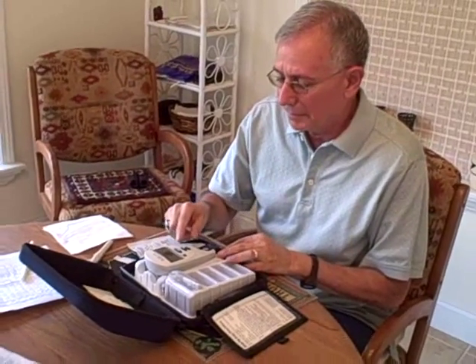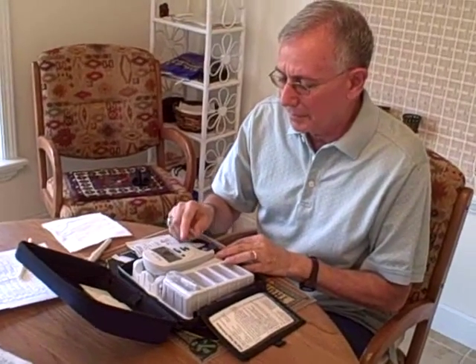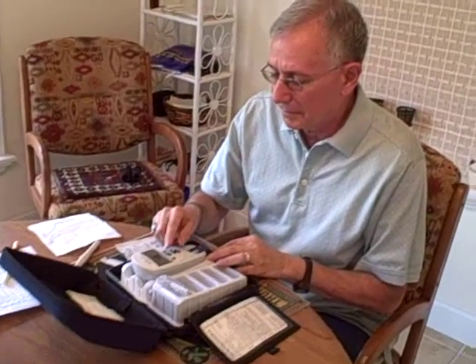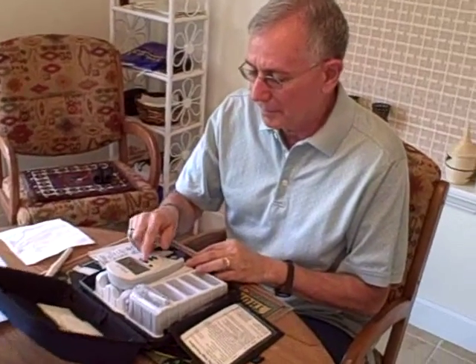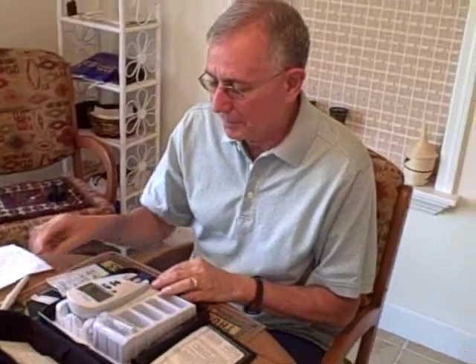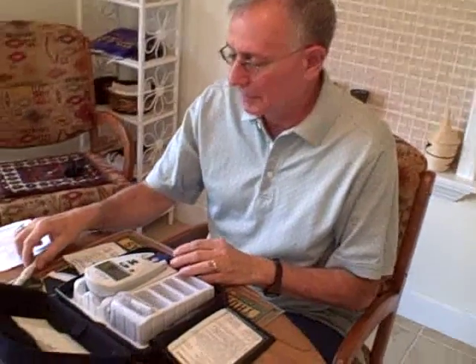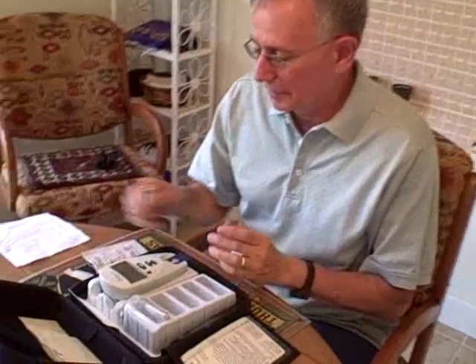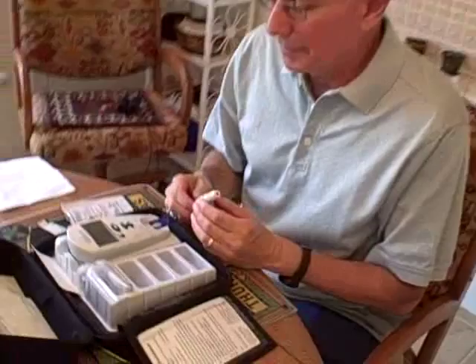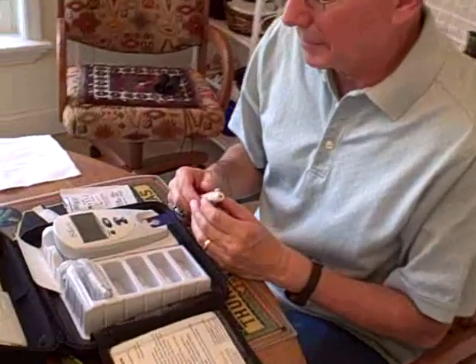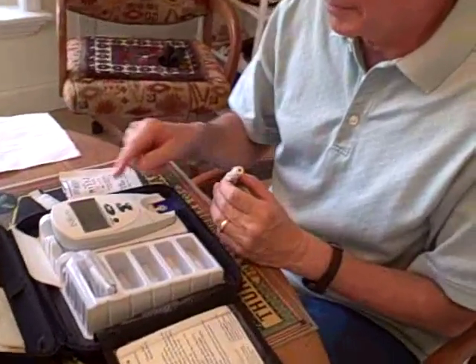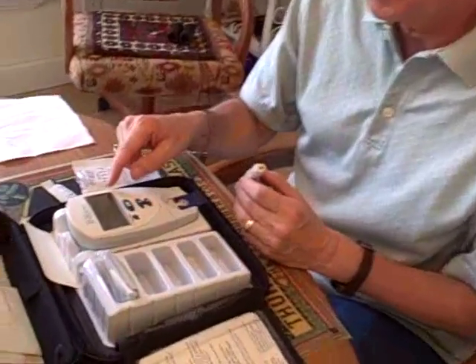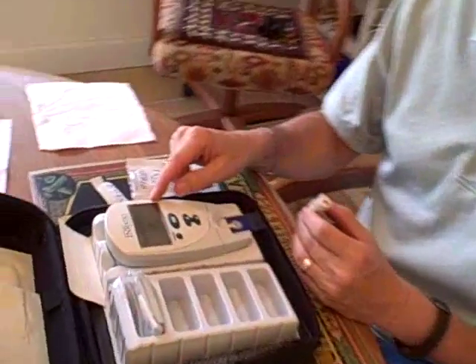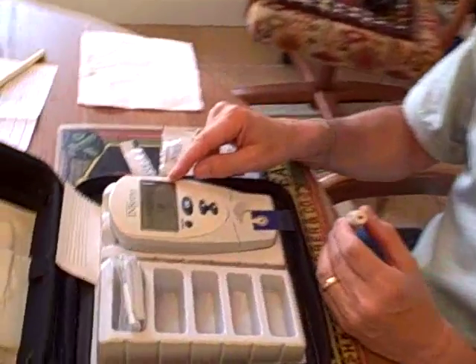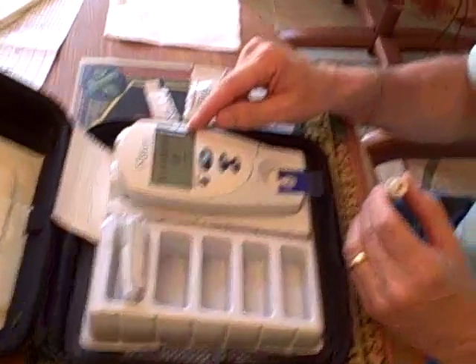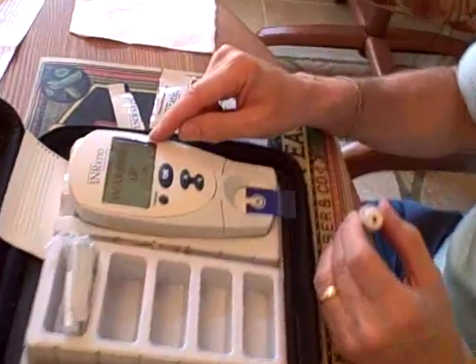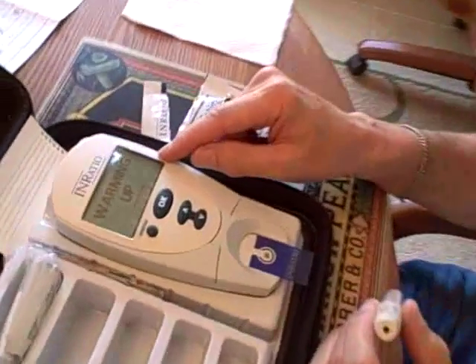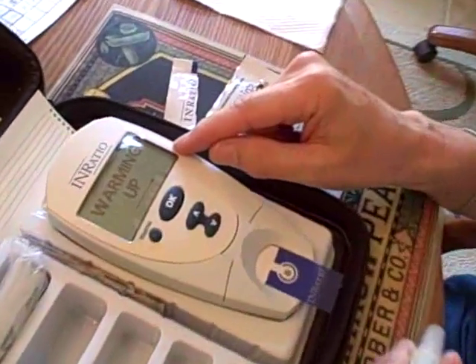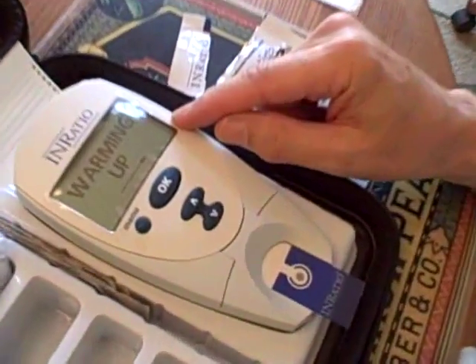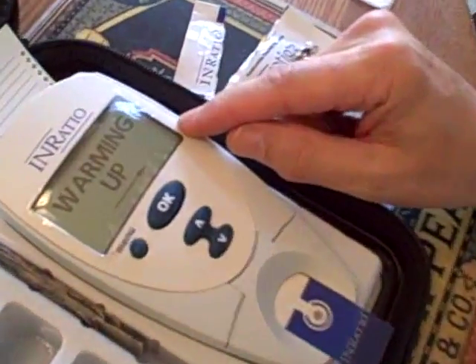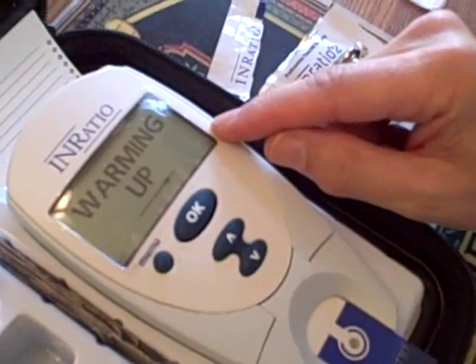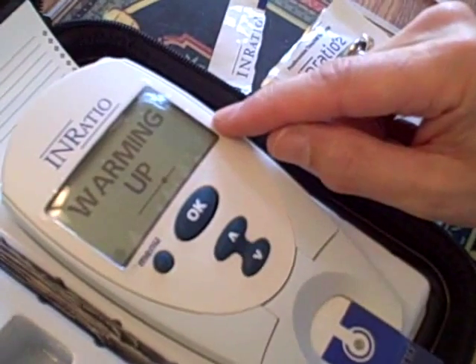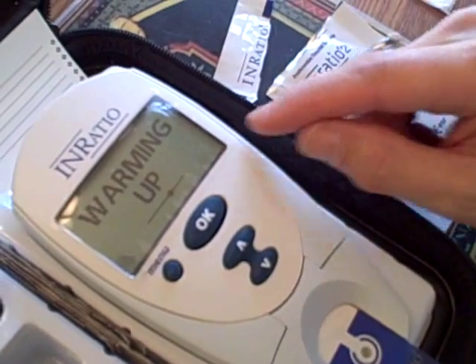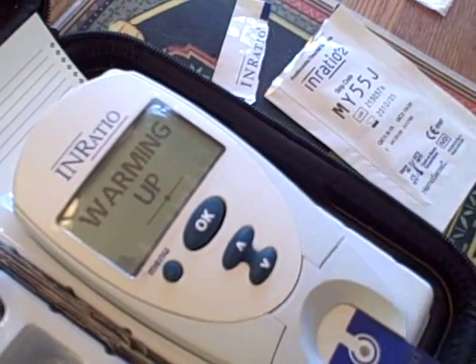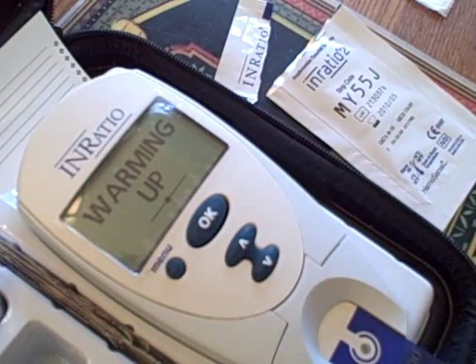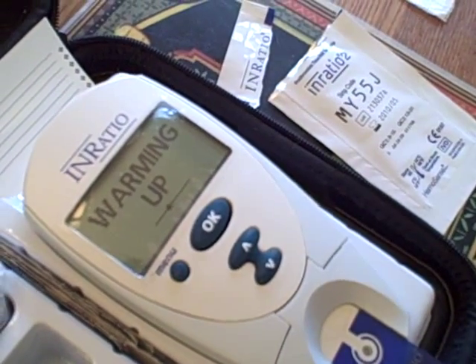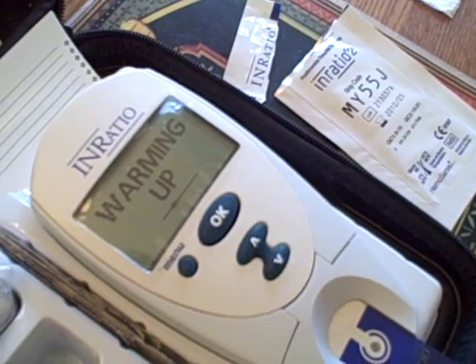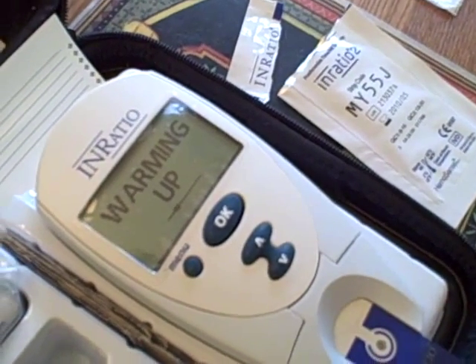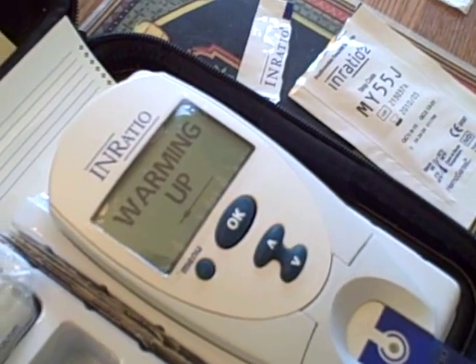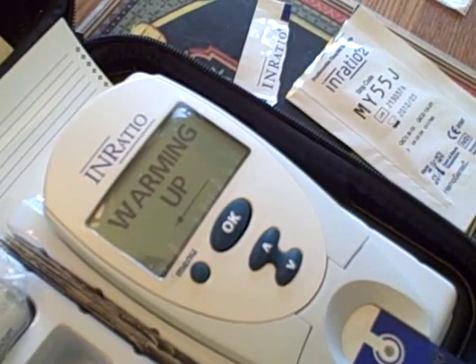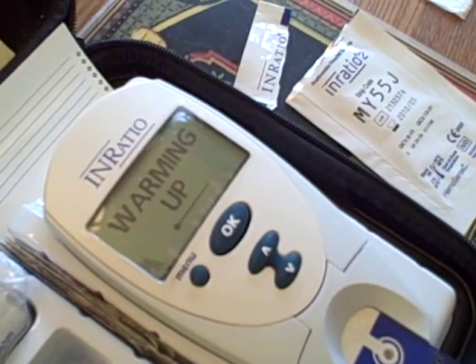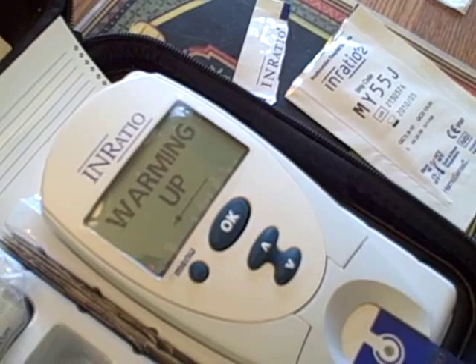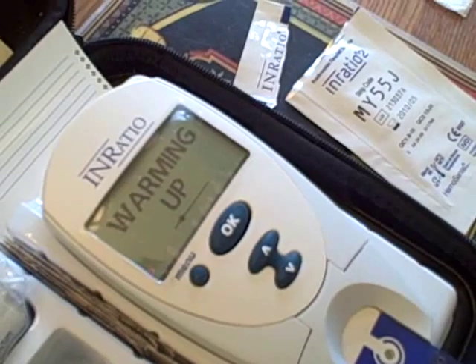He's started. It's warming up, which doesn't take too long.